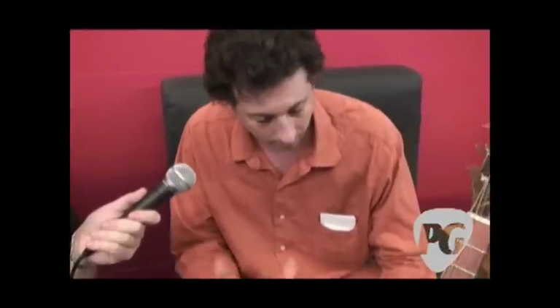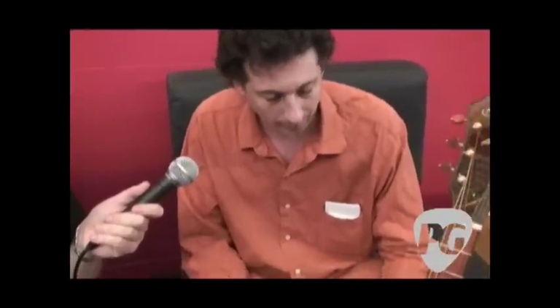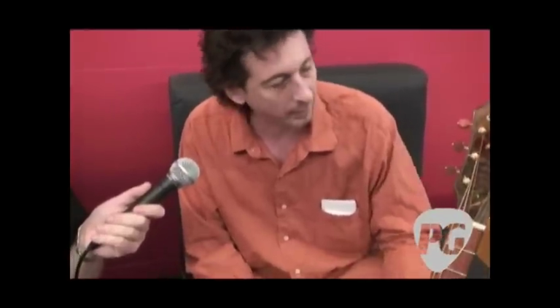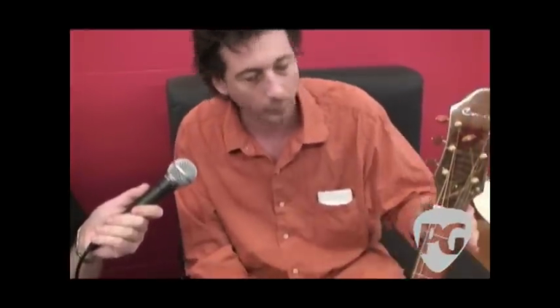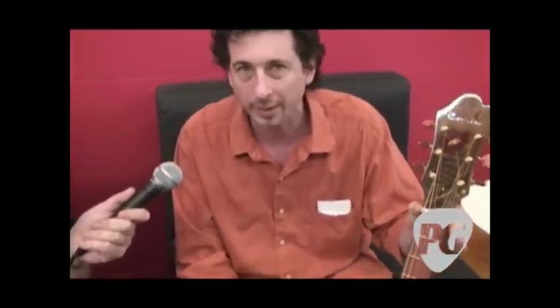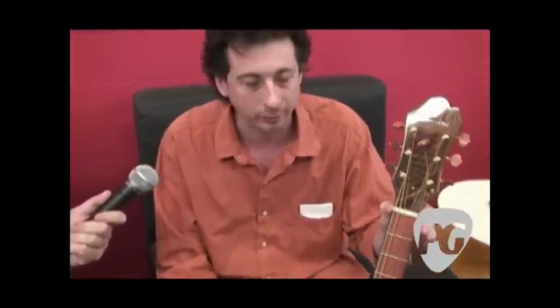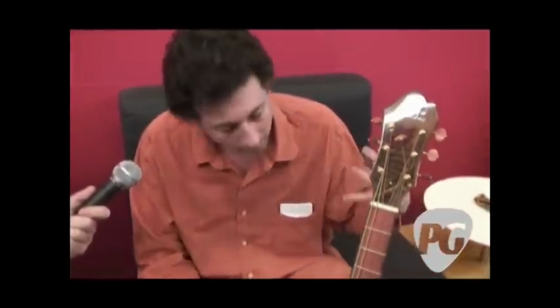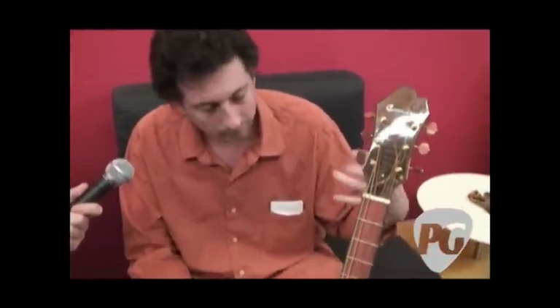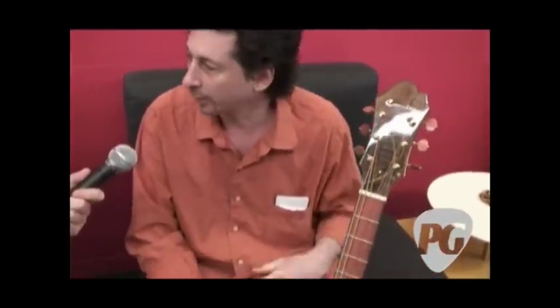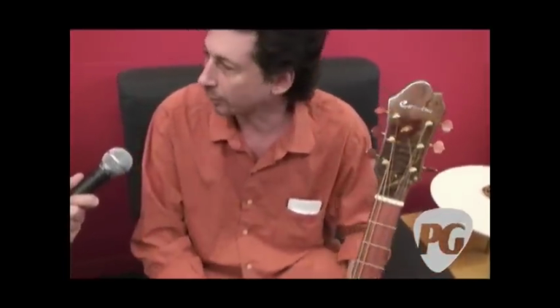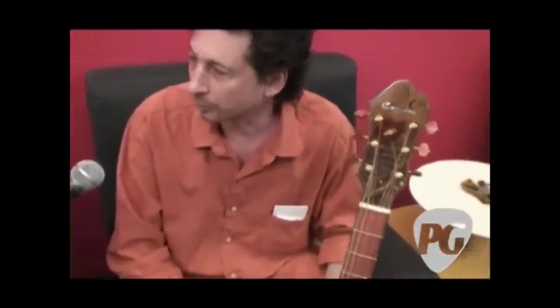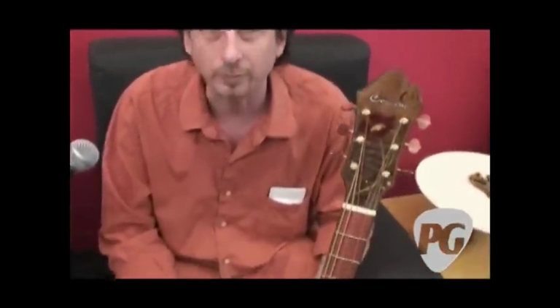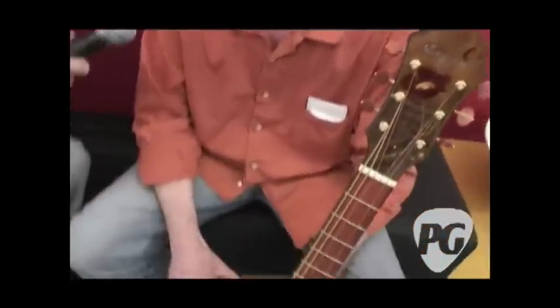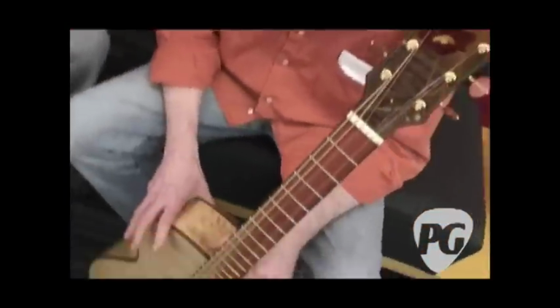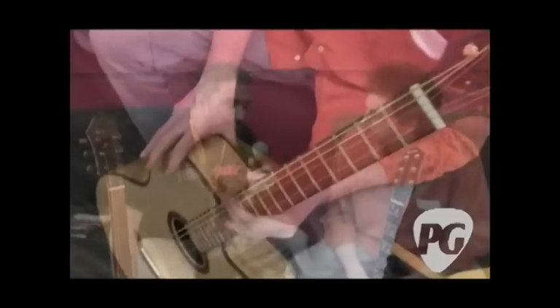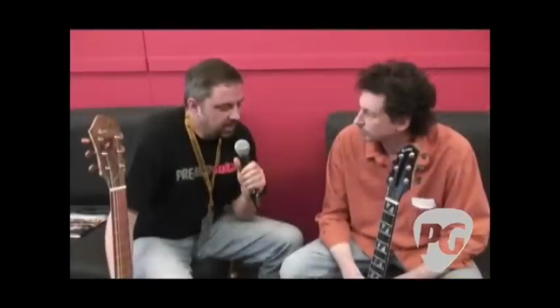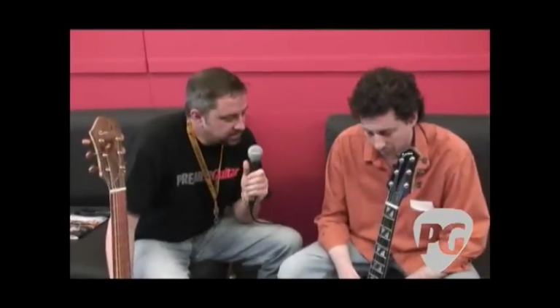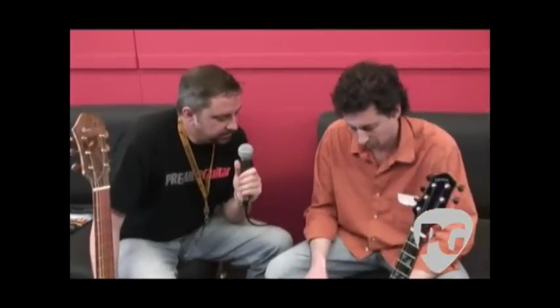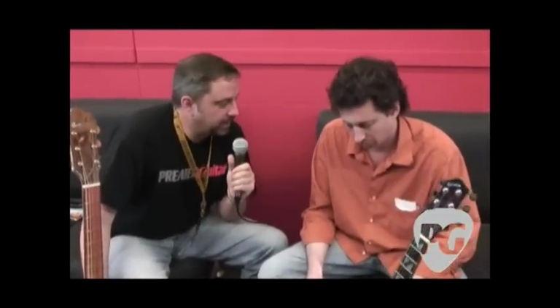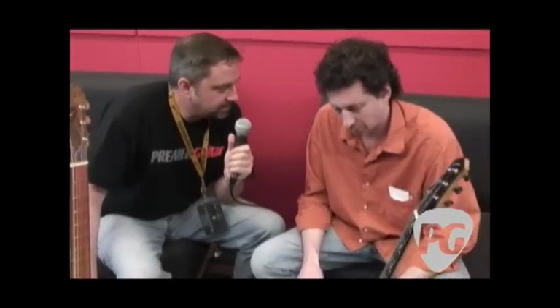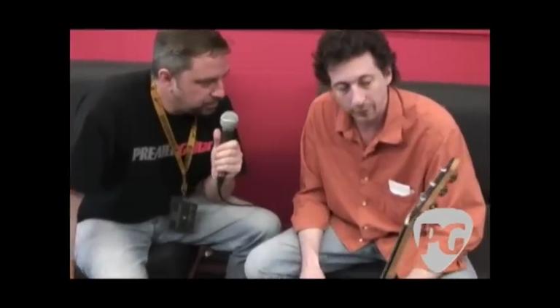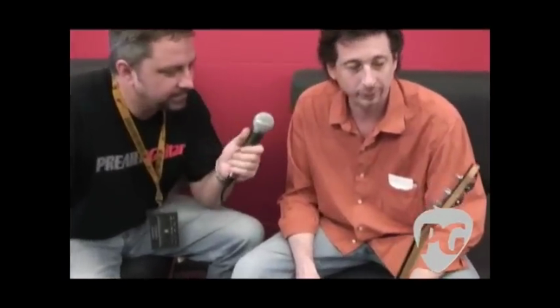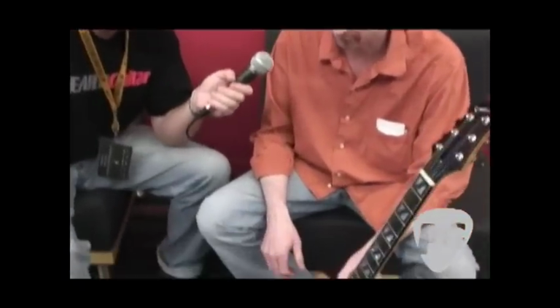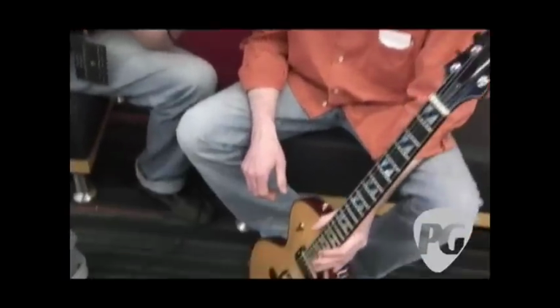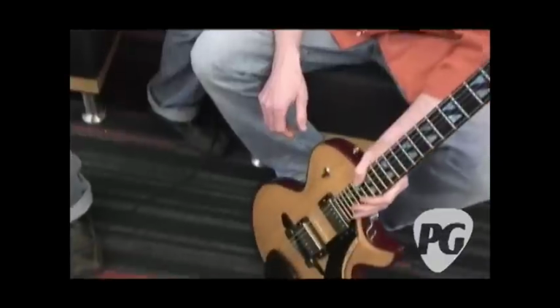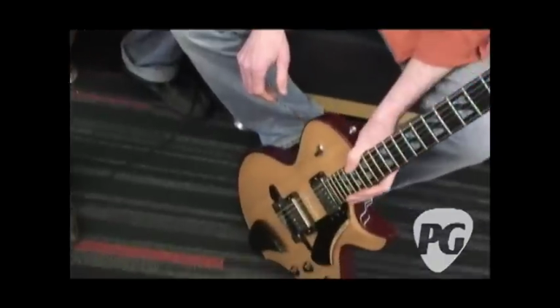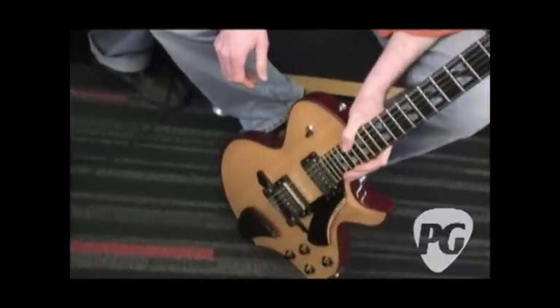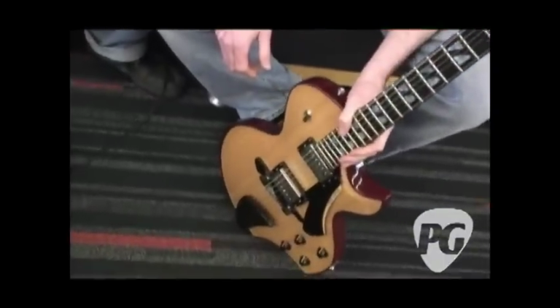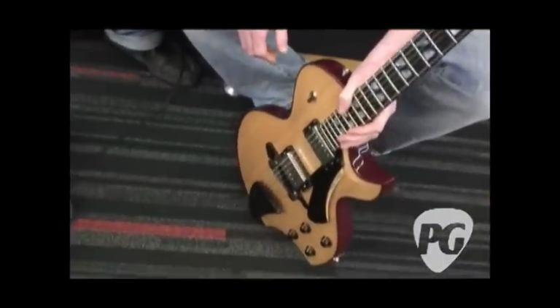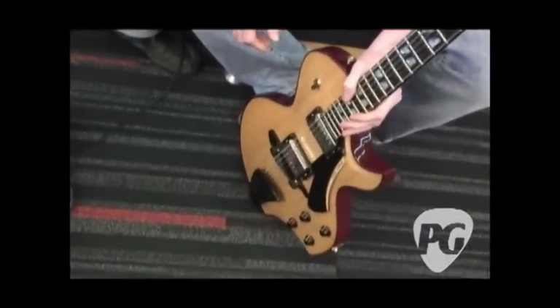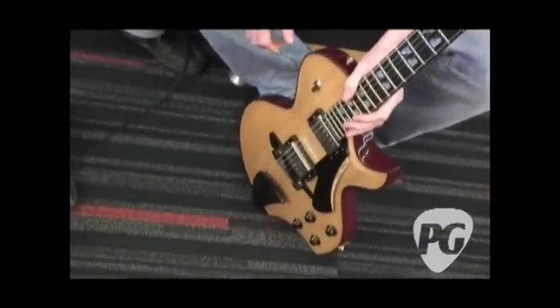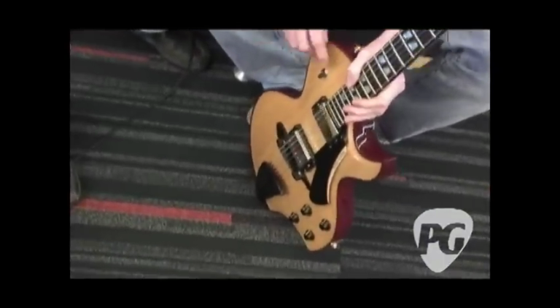The scale length is 29 inches, so I'm still getting used to the long stretch. And this is the Vert Axe — a new model. The name is one day old; the guitar is two days old.